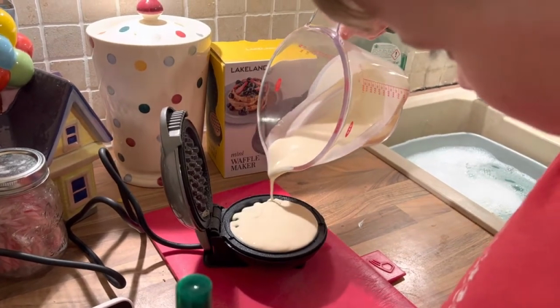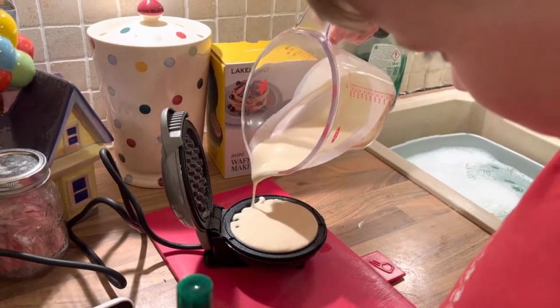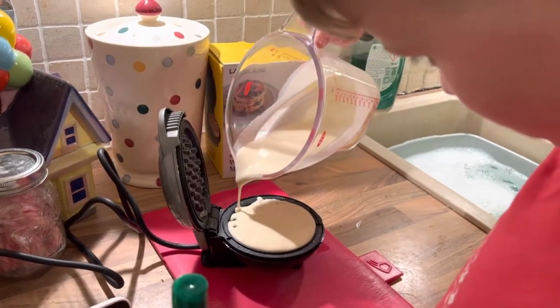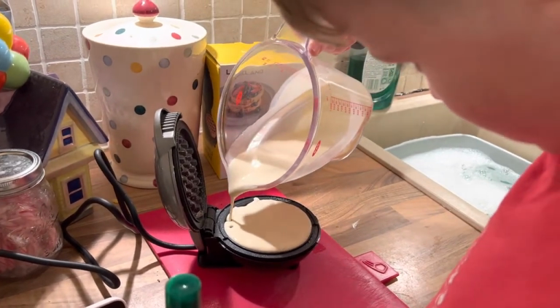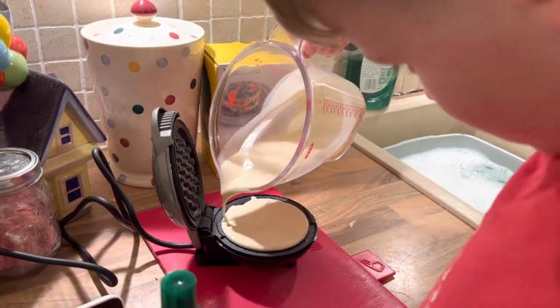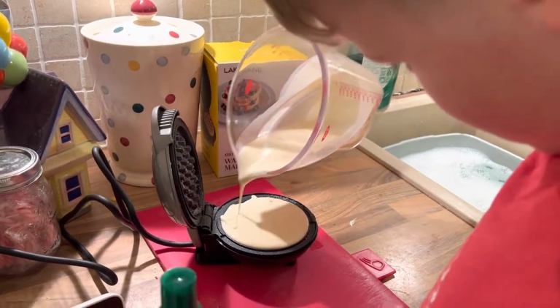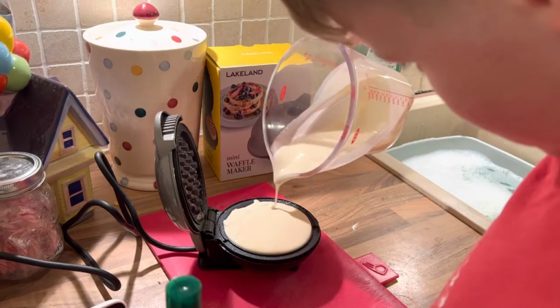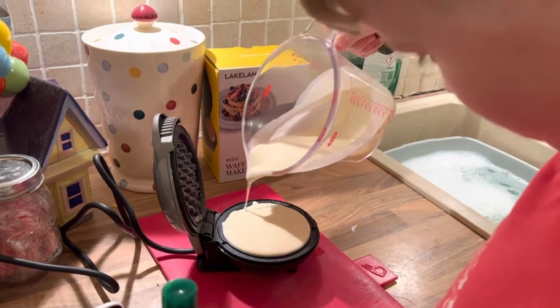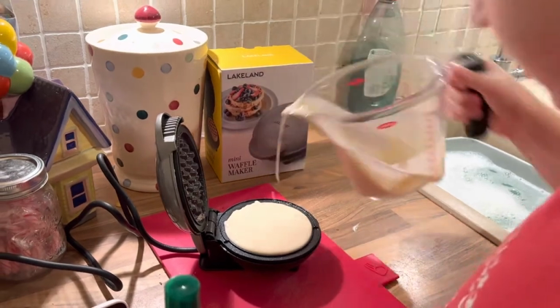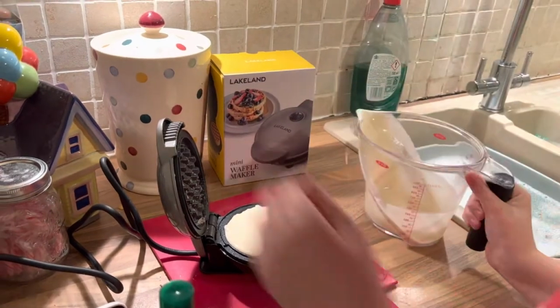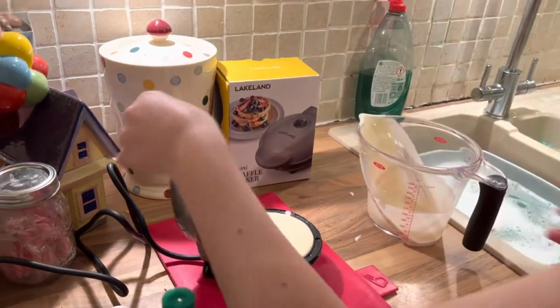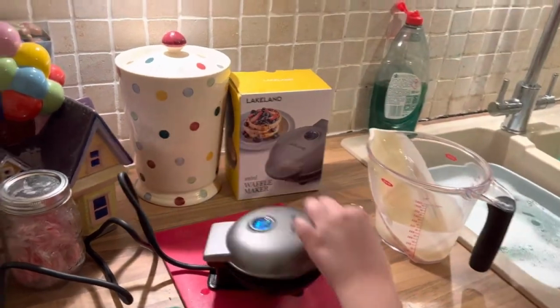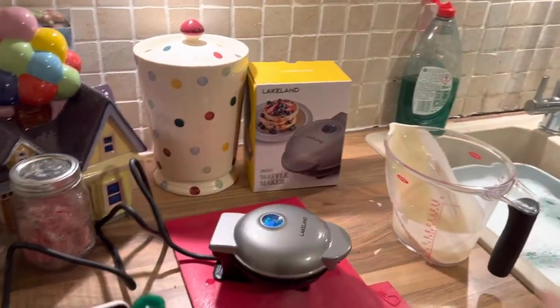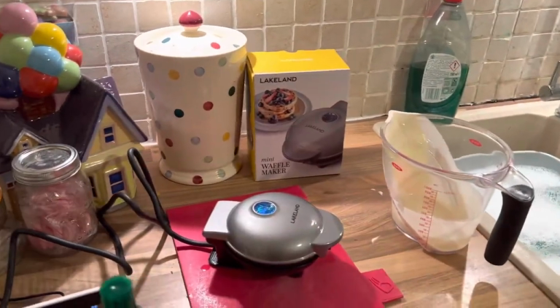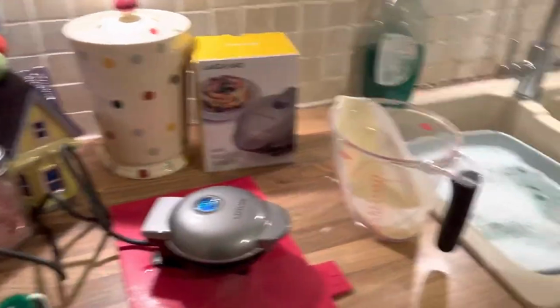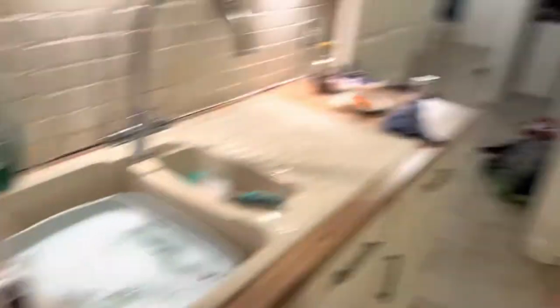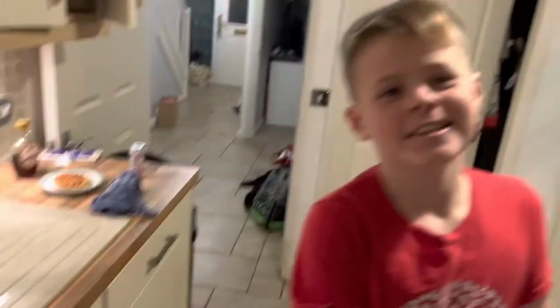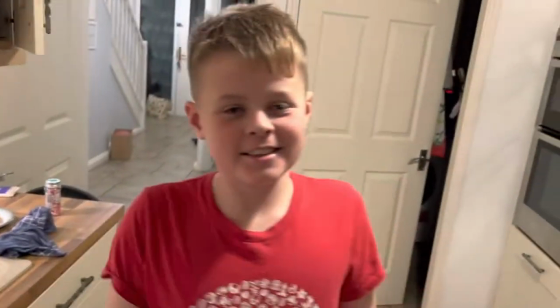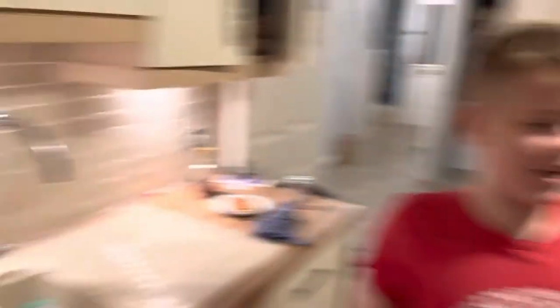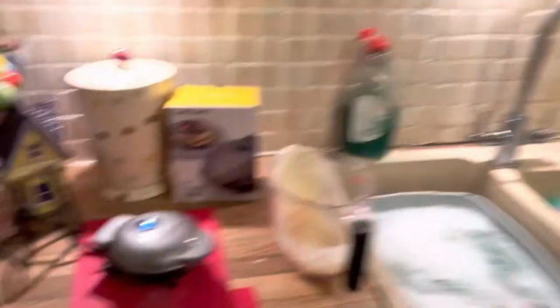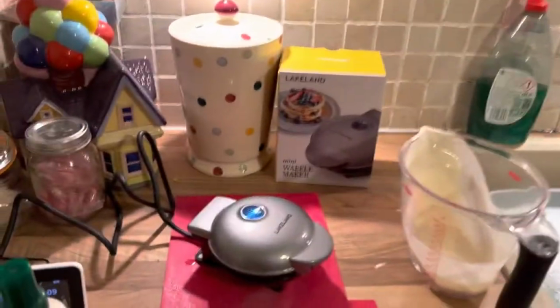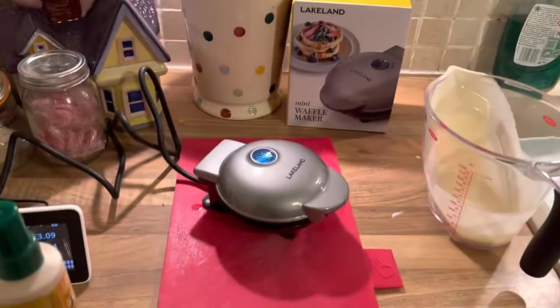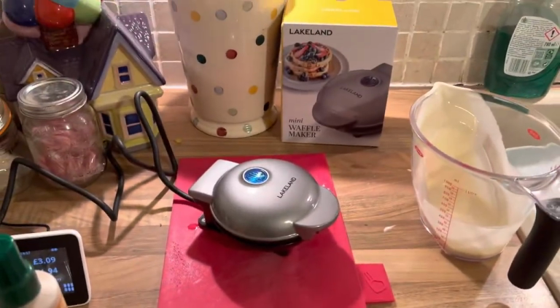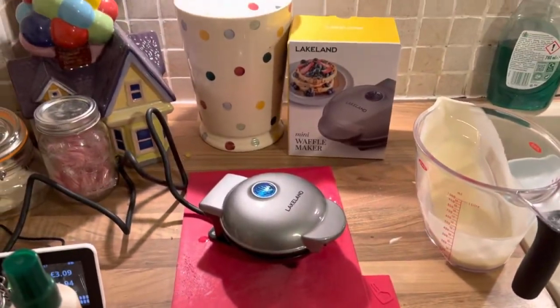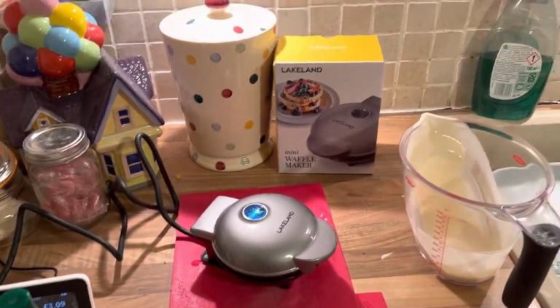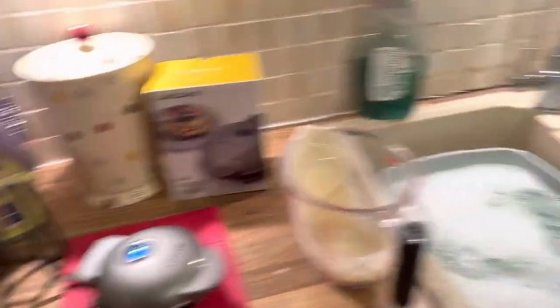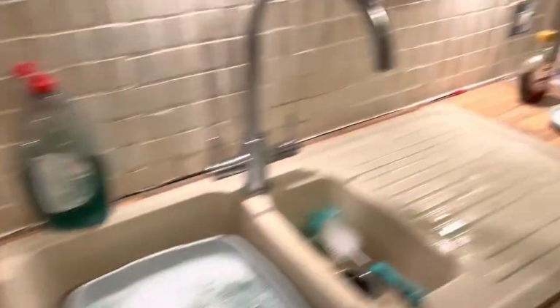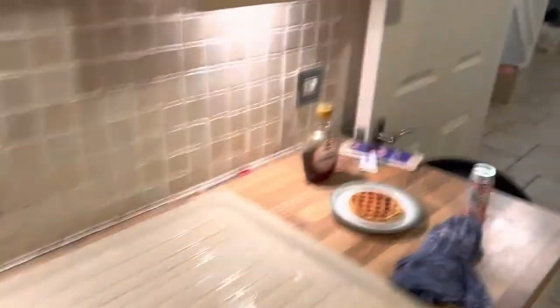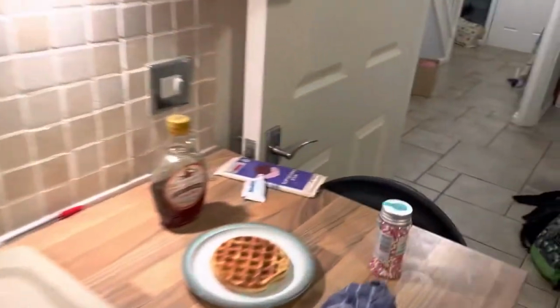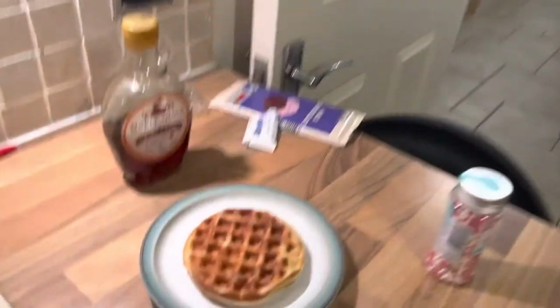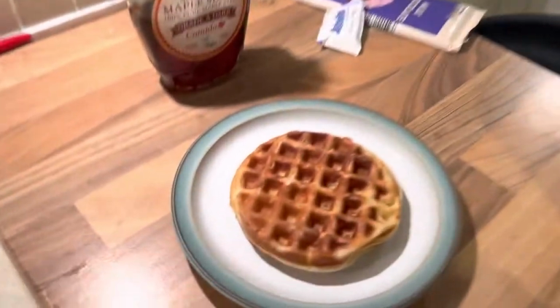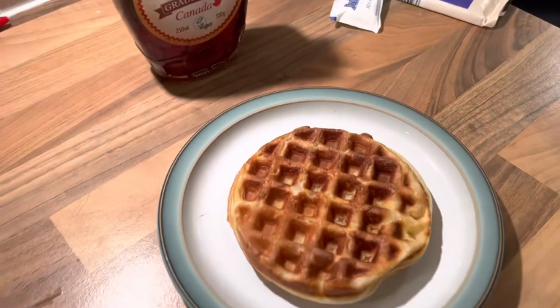Leave it there, that's enough. Close the lid — it says five to seven minutes but we're going to do it for eight minutes.